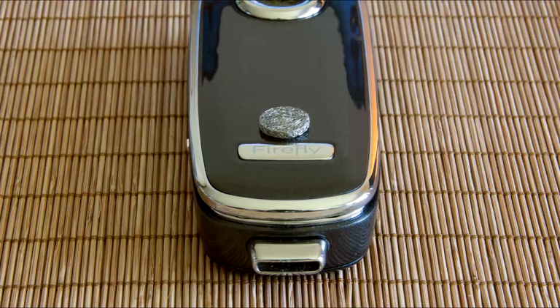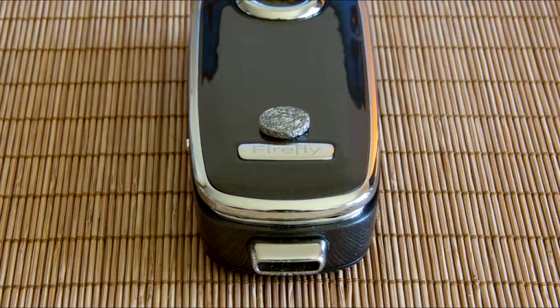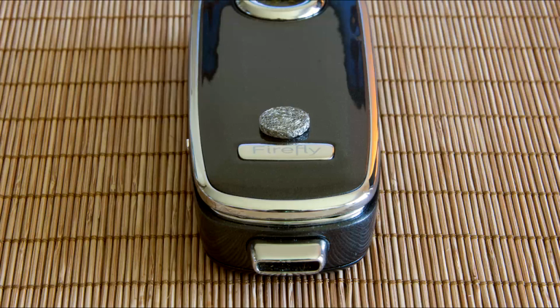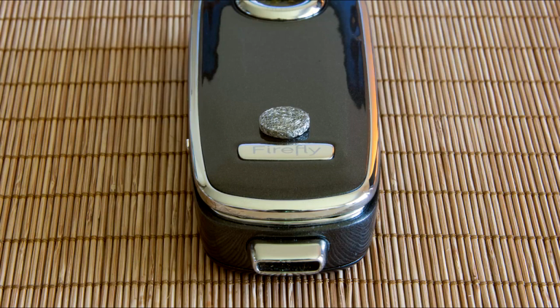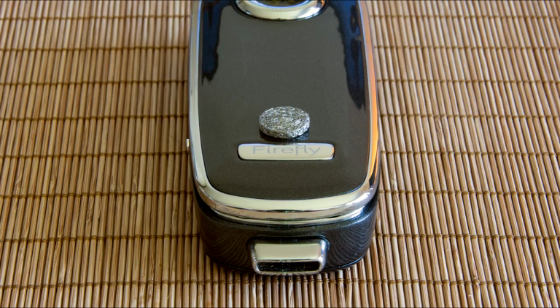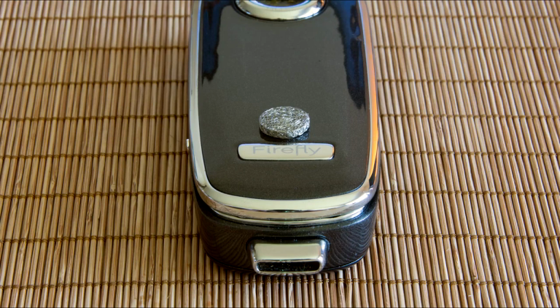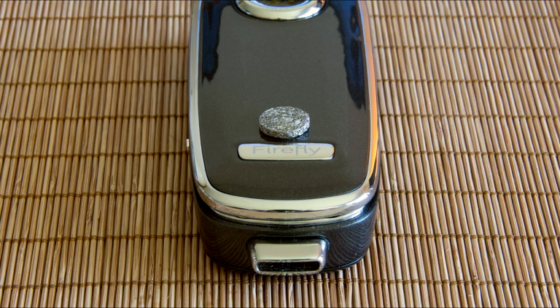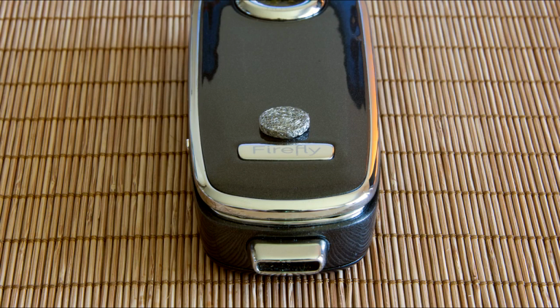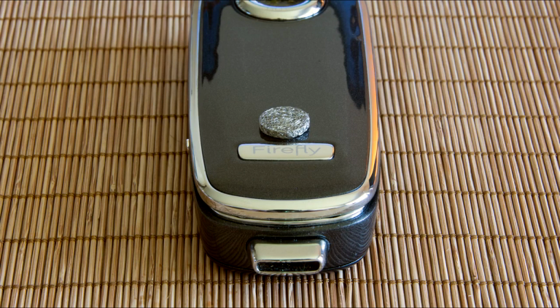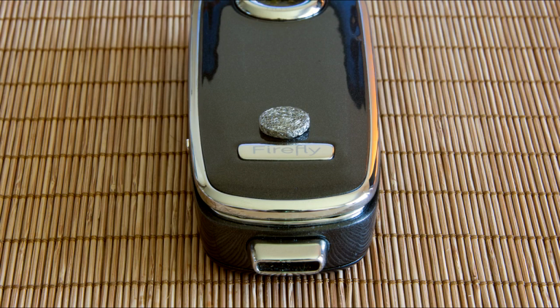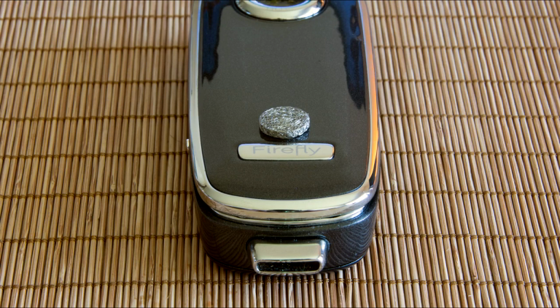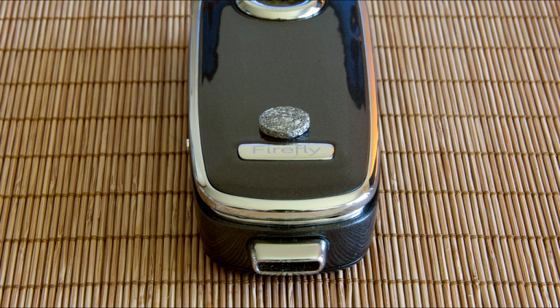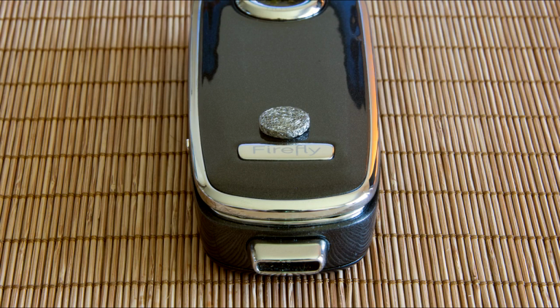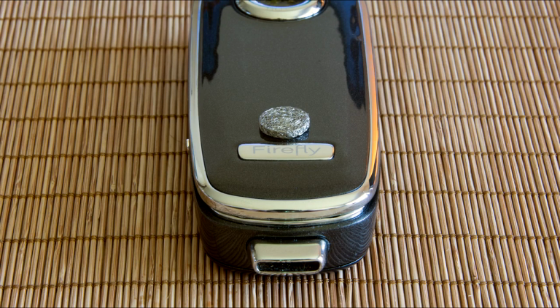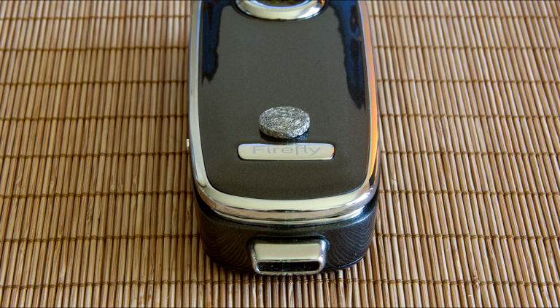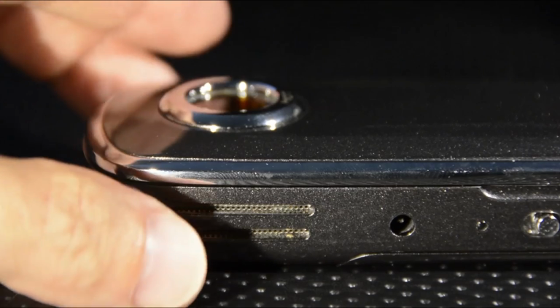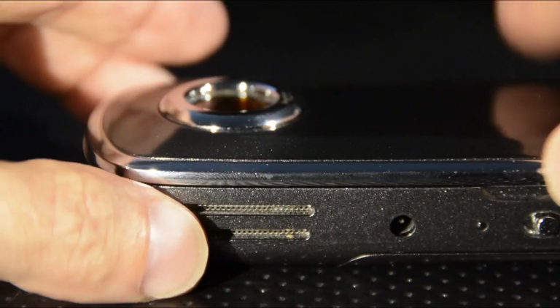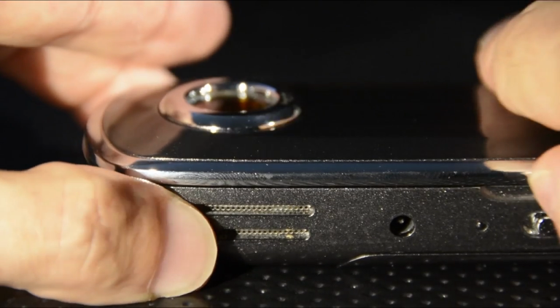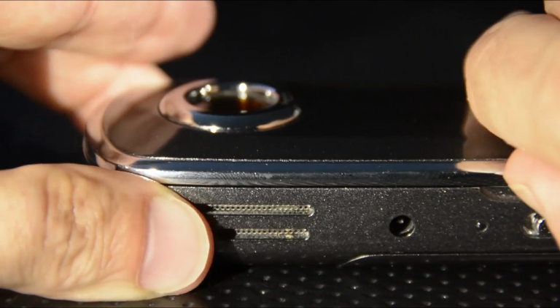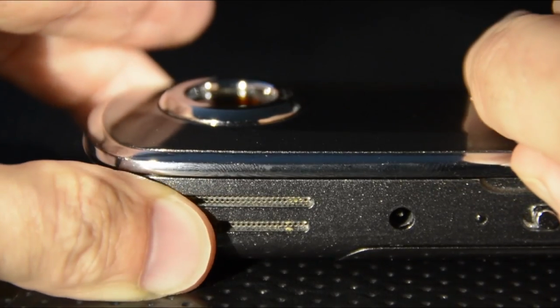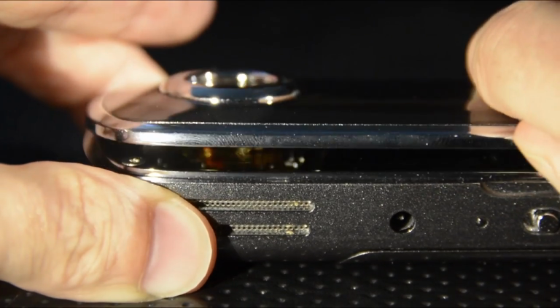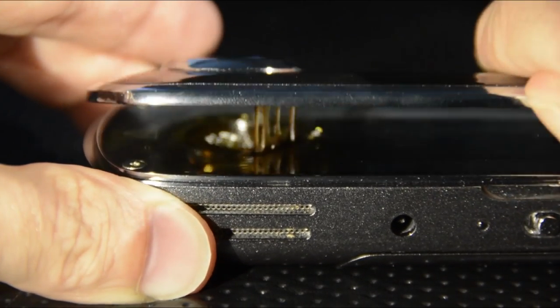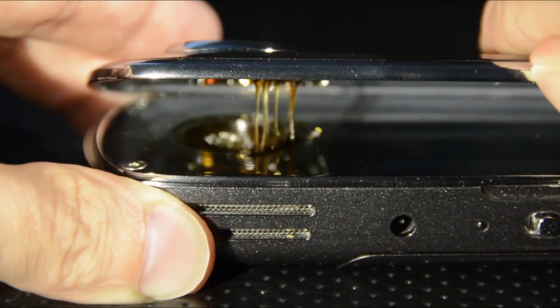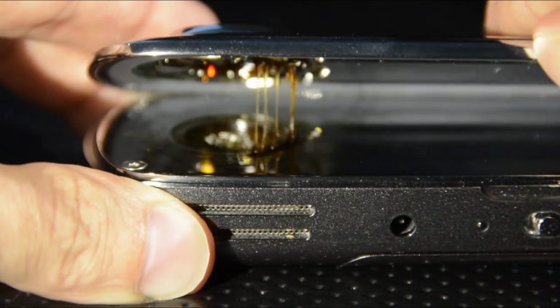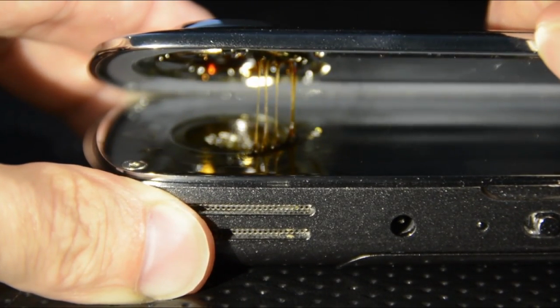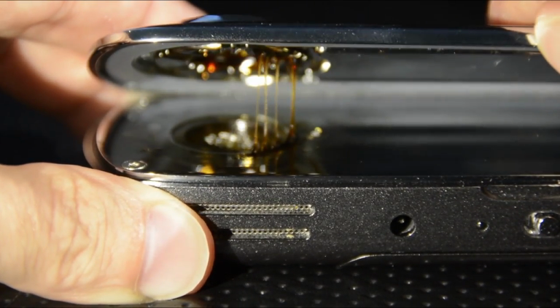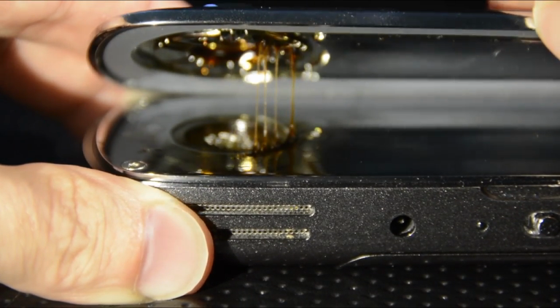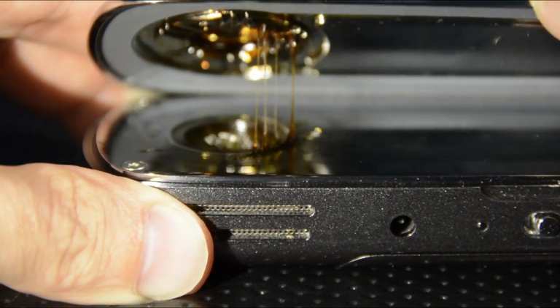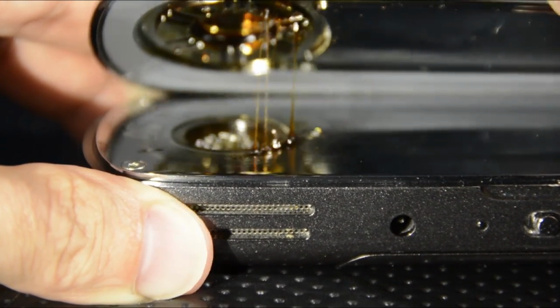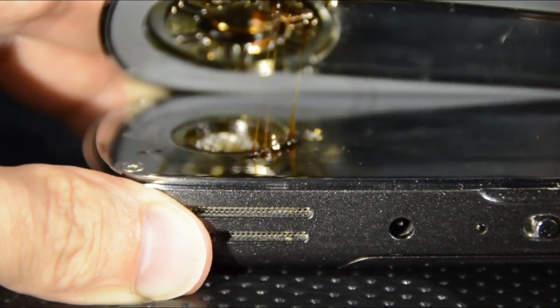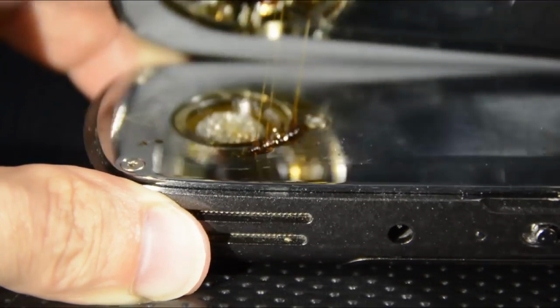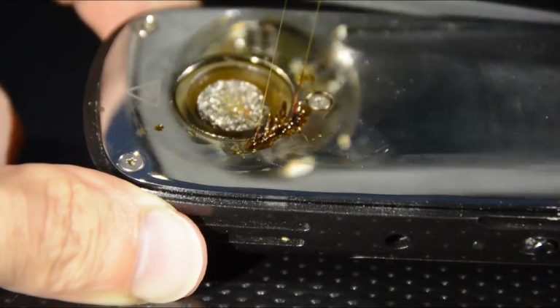I used to load too much, but have learned that this thing hits so incredibly hard, you don't need to load as much as you think. If you do load too much, don't forget to check out my cleaning video.